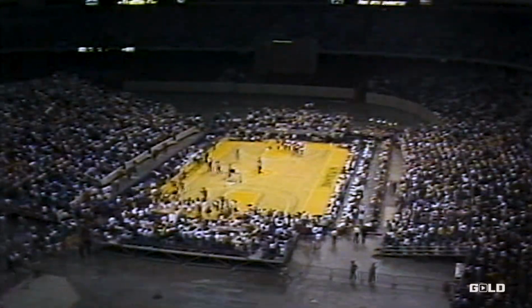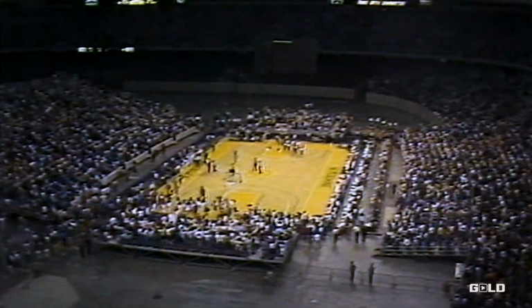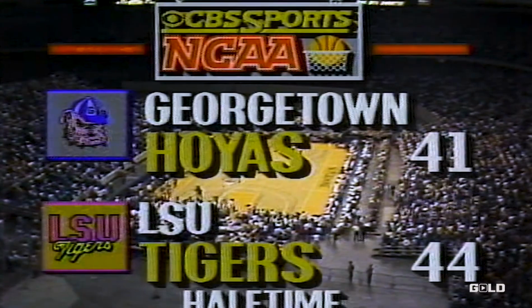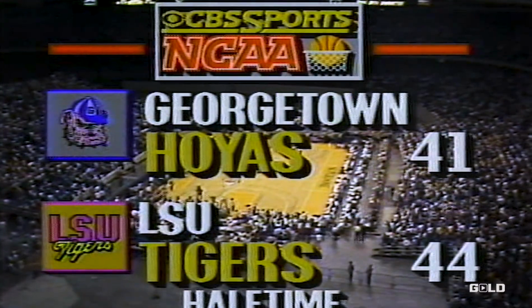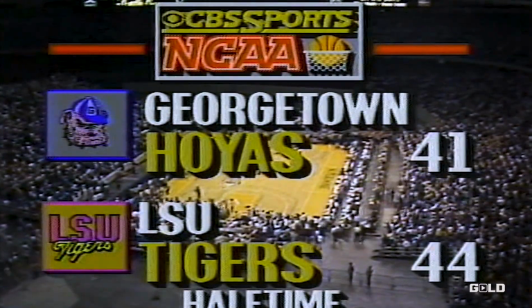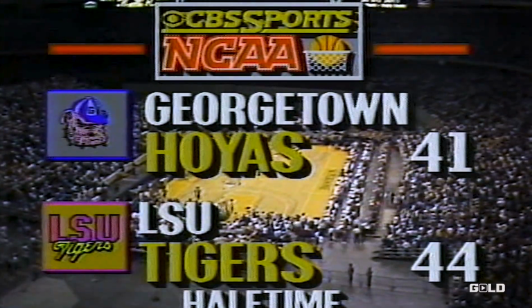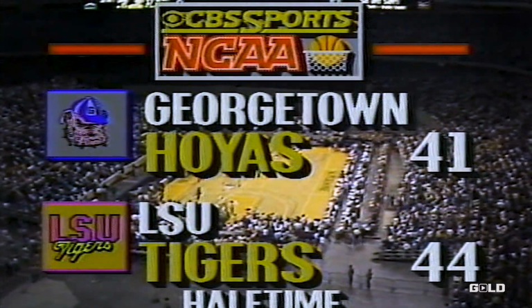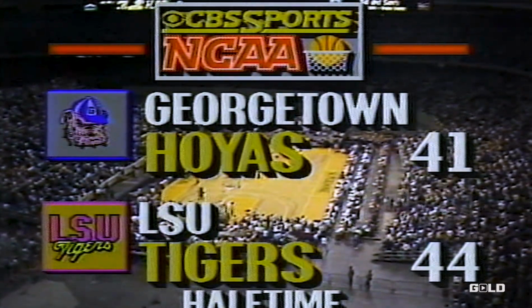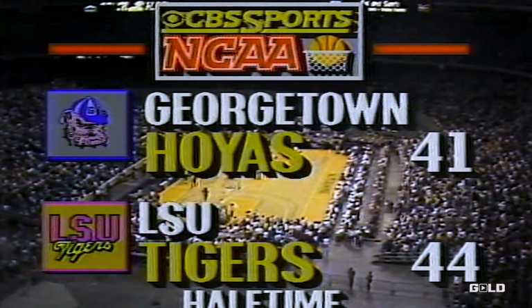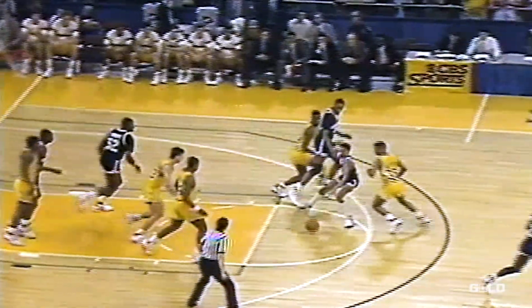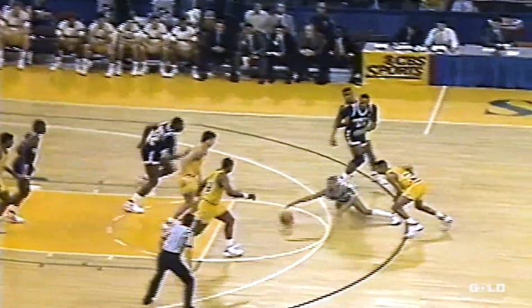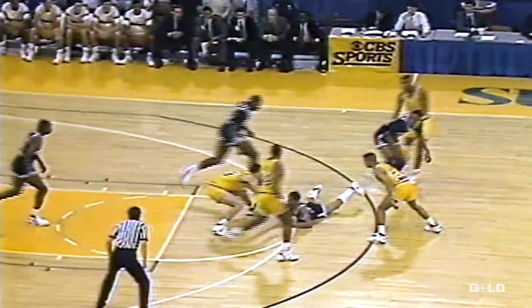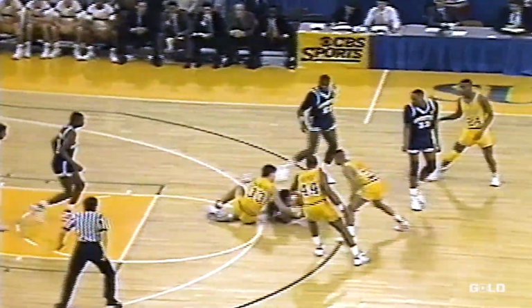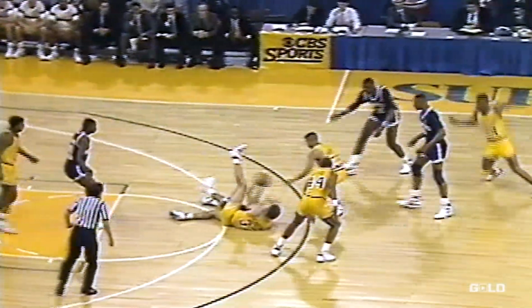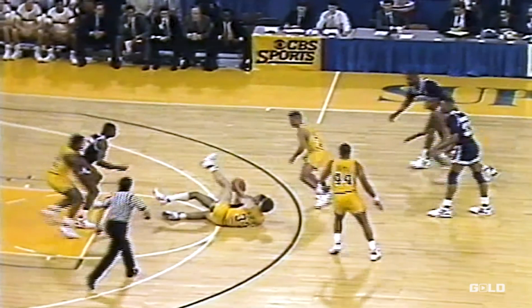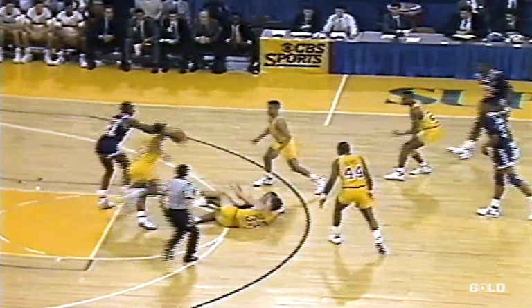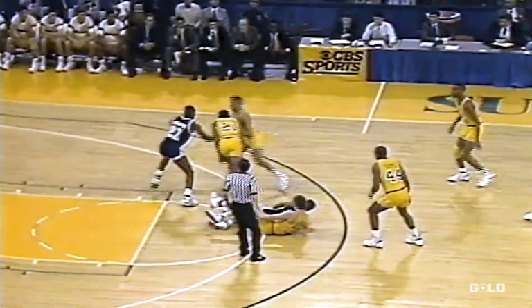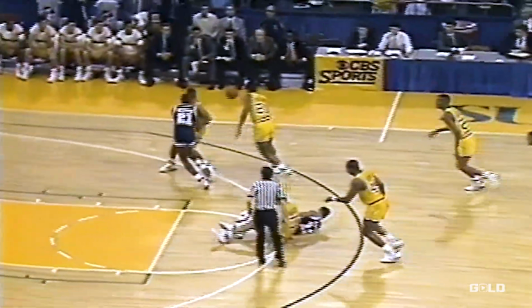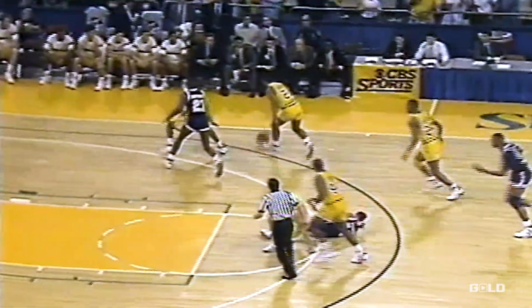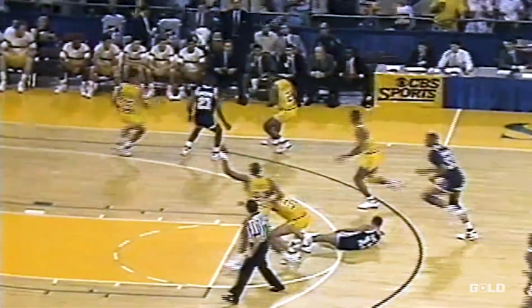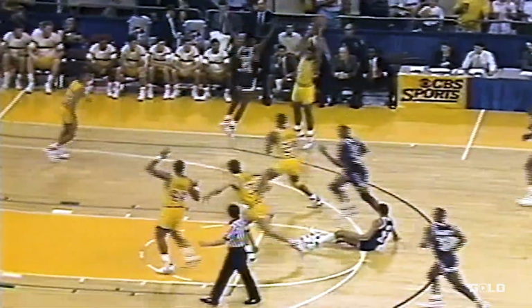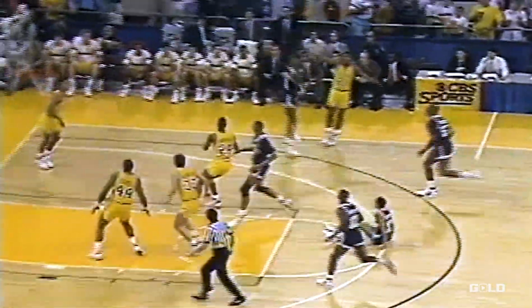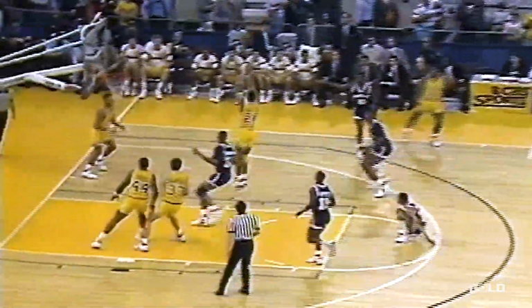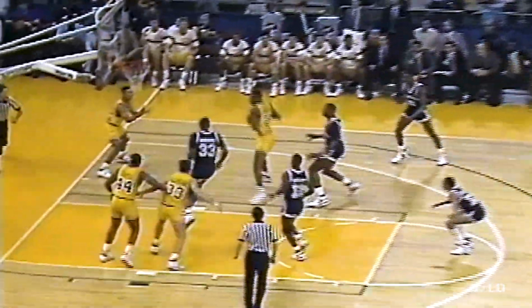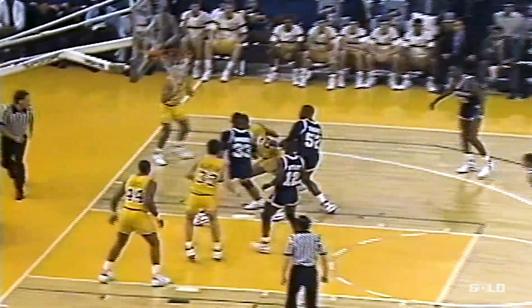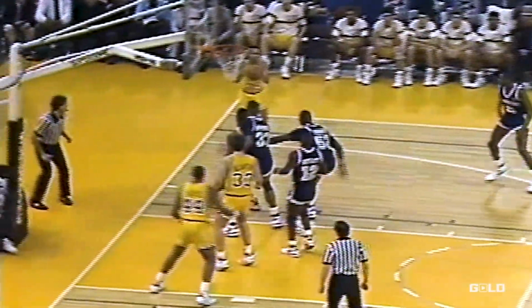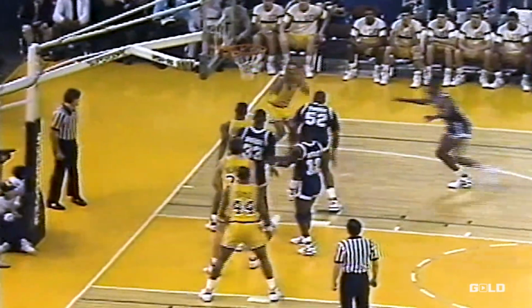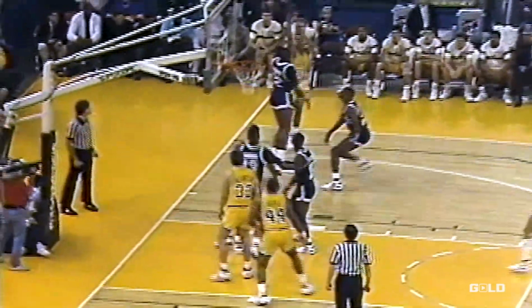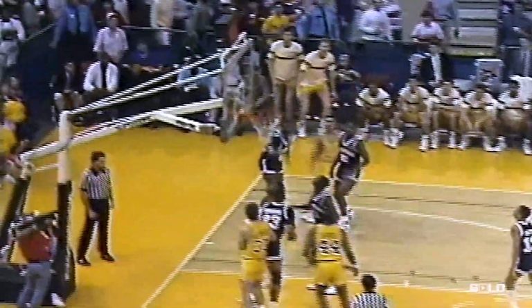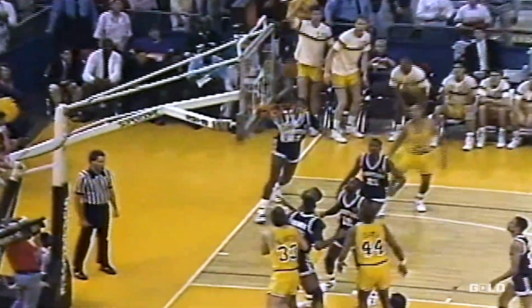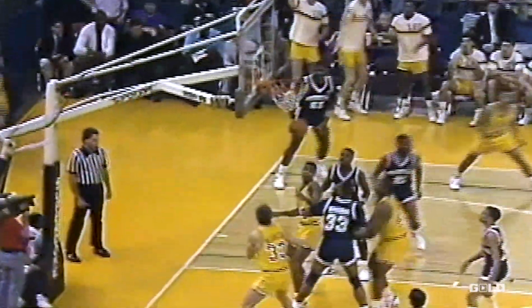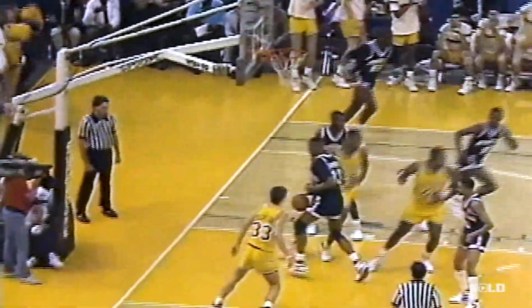CBS Sports coverage of NCAA basketball will continue. It was bad by Mourning — he got a piece of it. Smith to the floor, scrambling. Mouton with a hand out — LSU's ball. Singleton. And here is Chris Jackson up over the top.